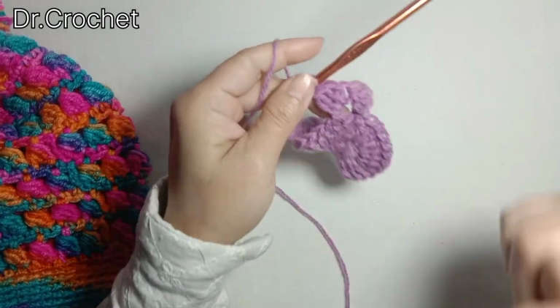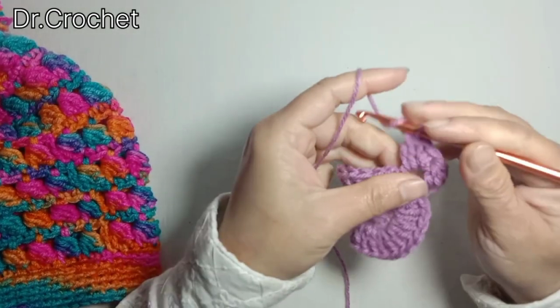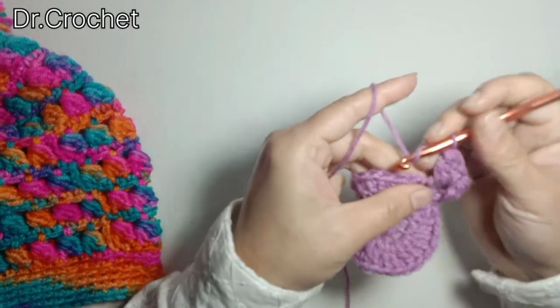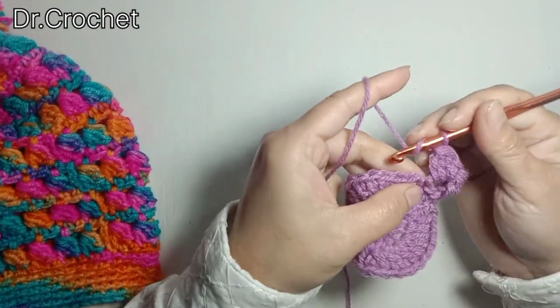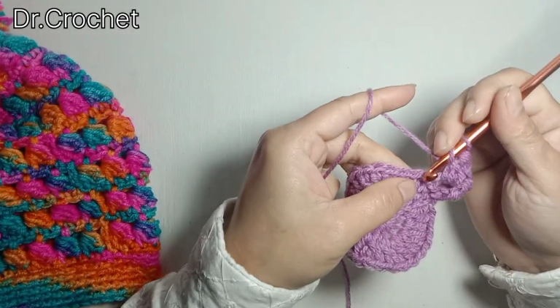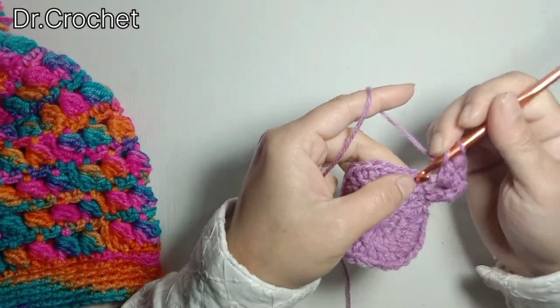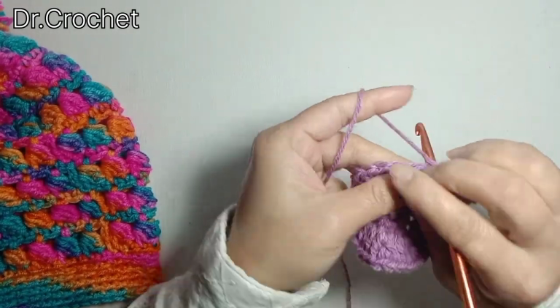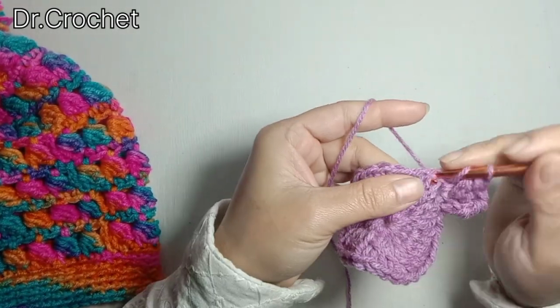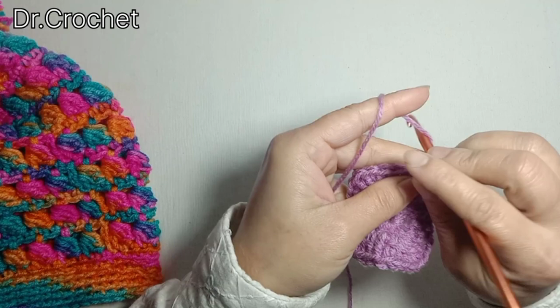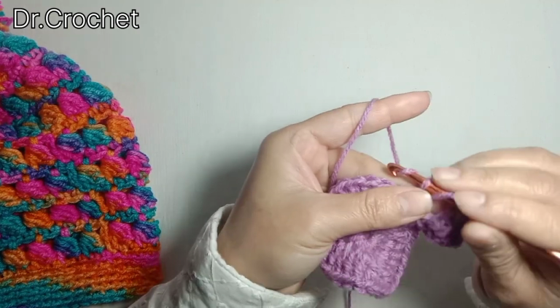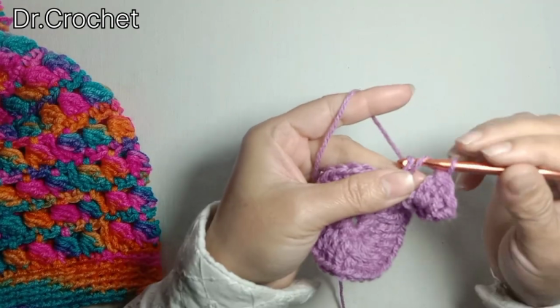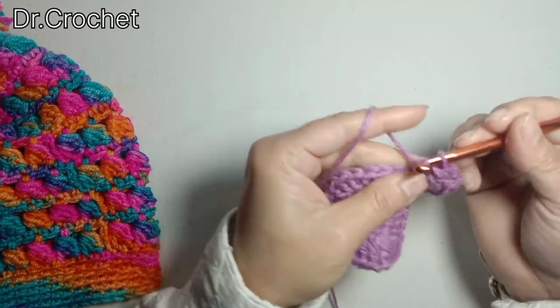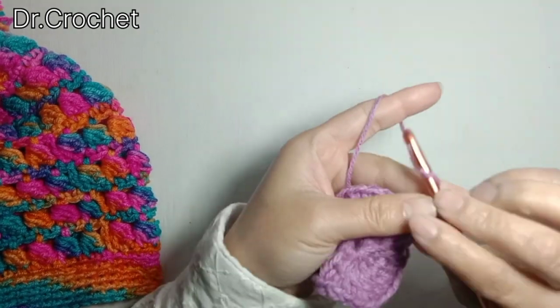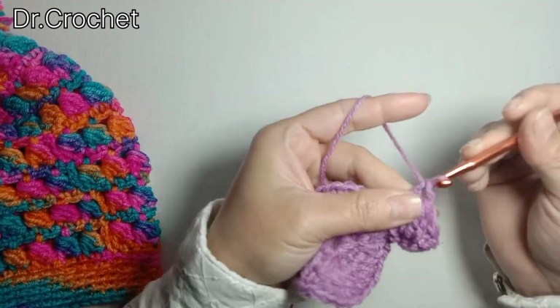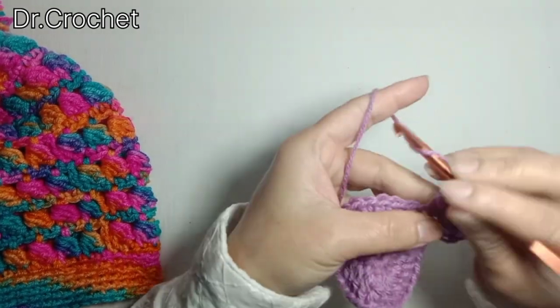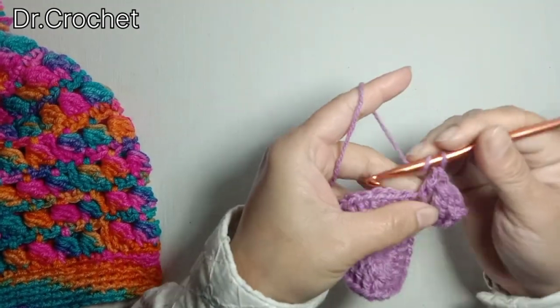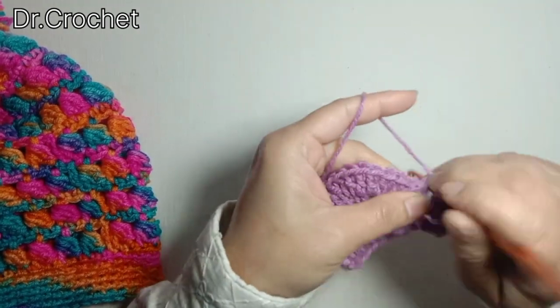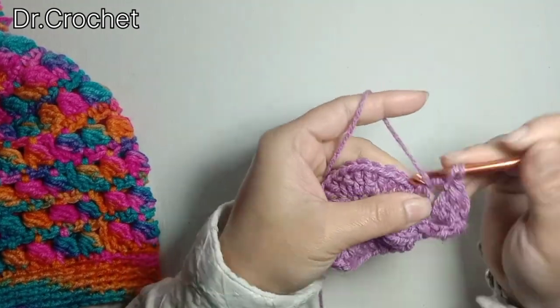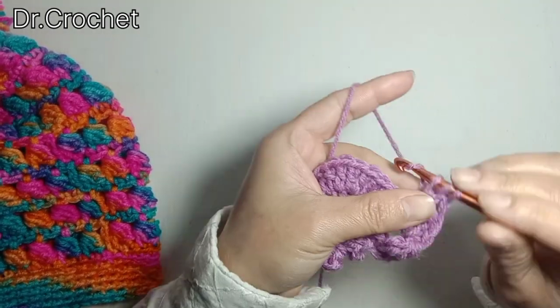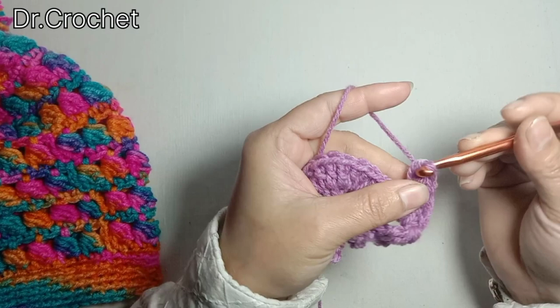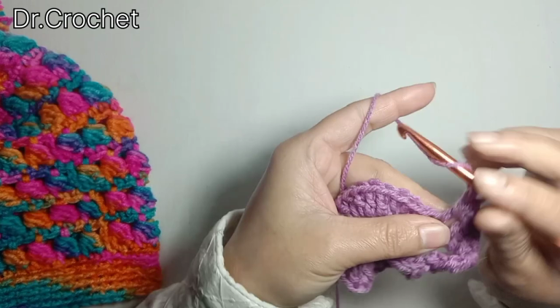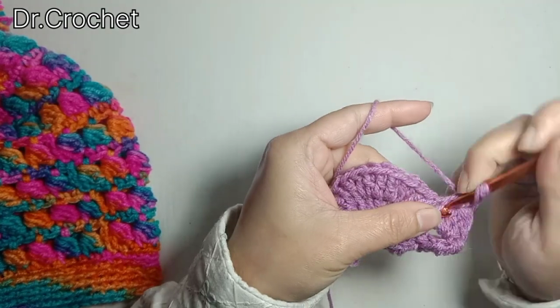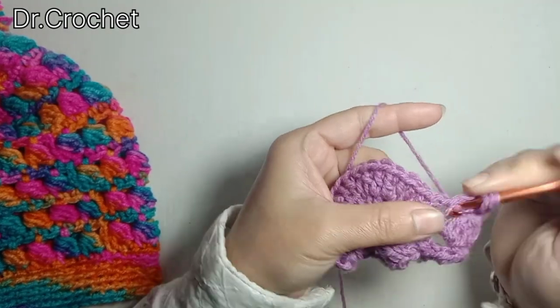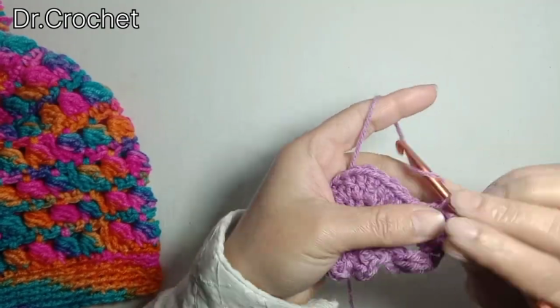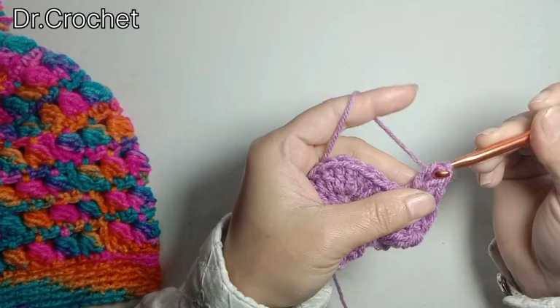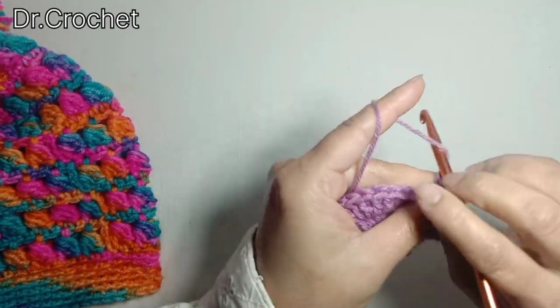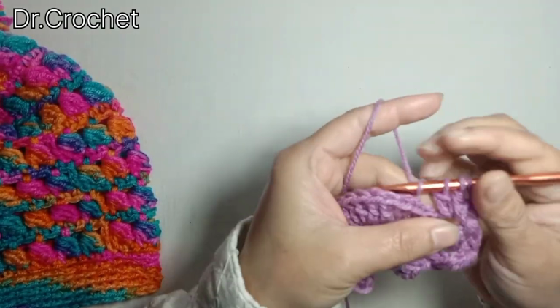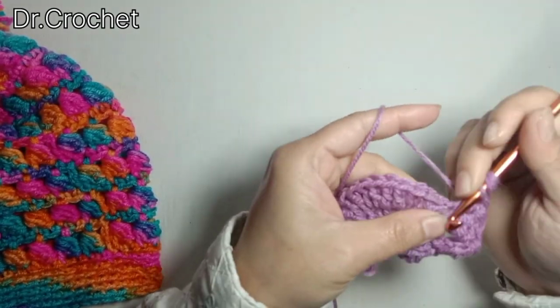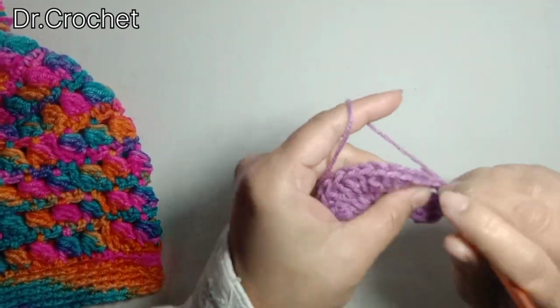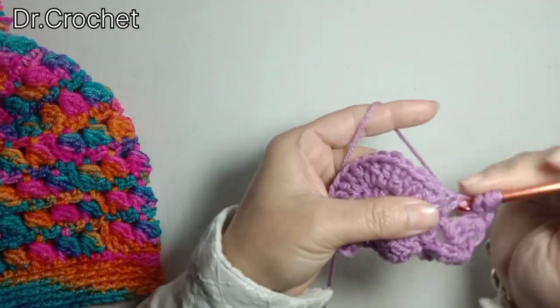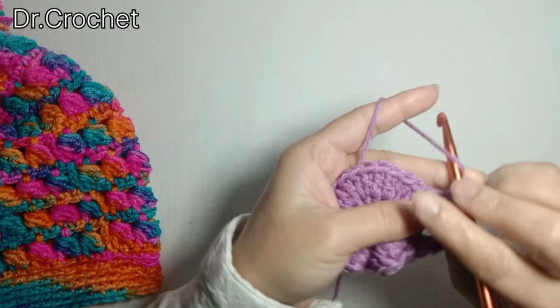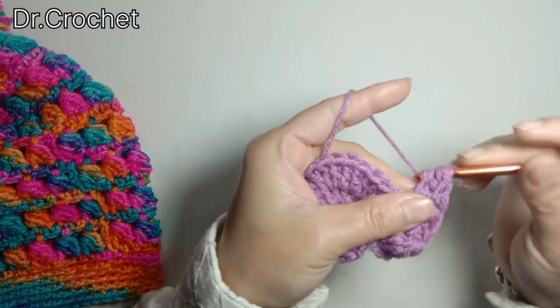Again yarn over, insert hook in the next stitch, make 1 double crochet, and make a side puff stitch over the double crochet.